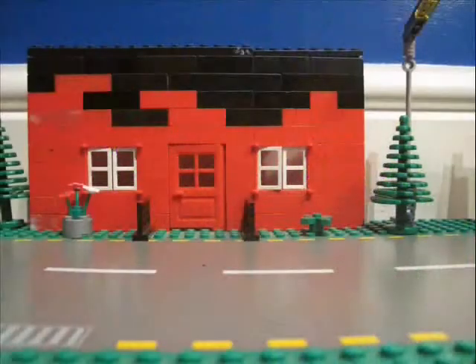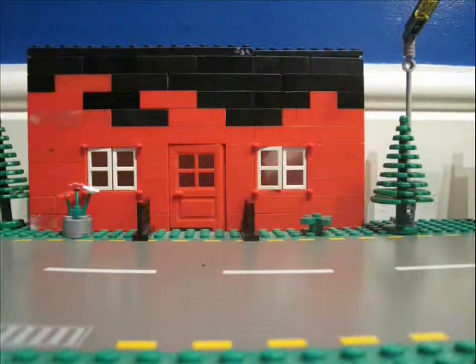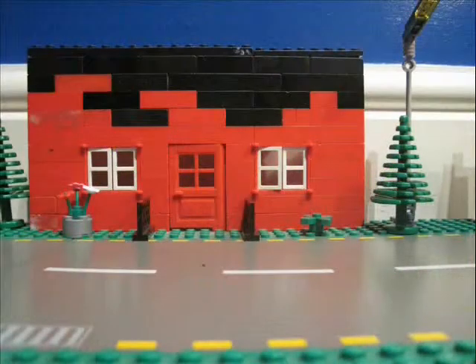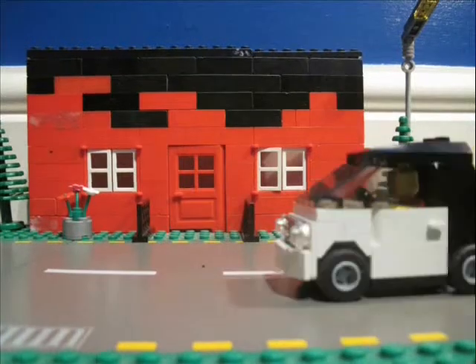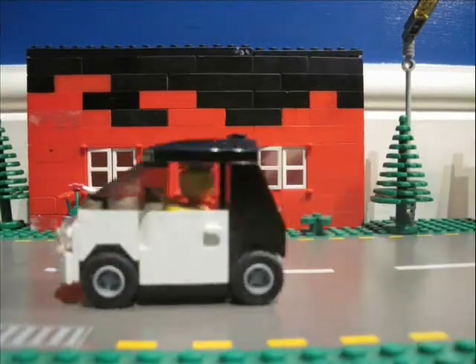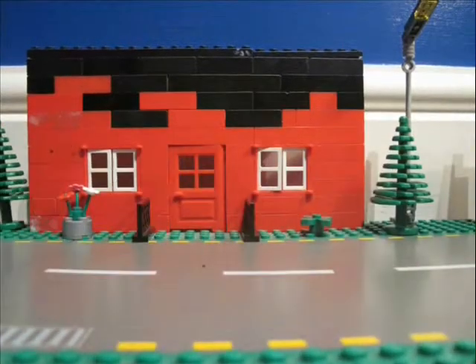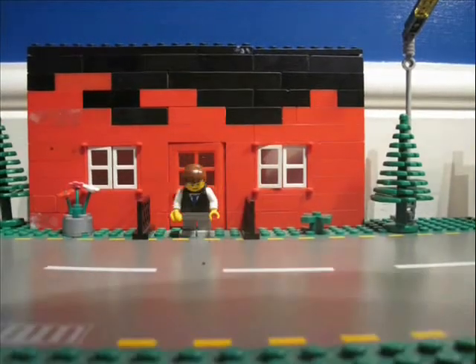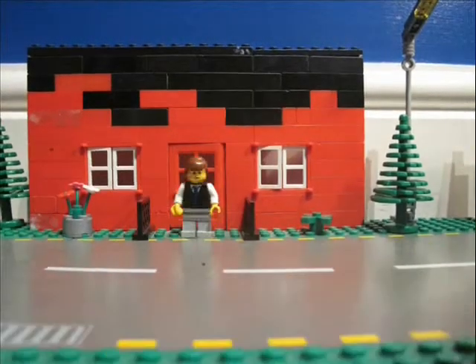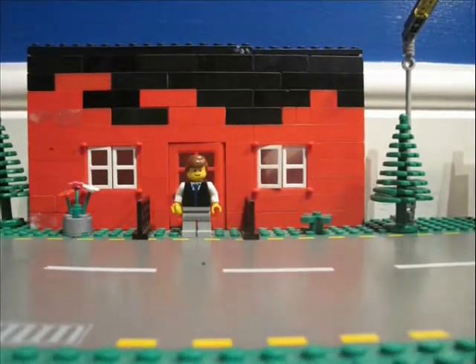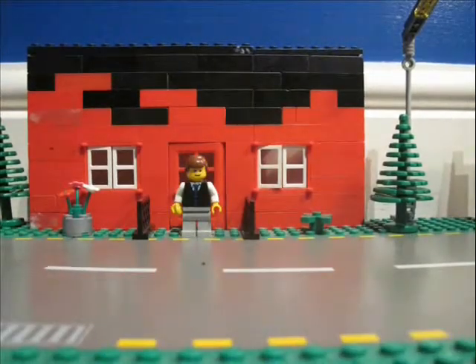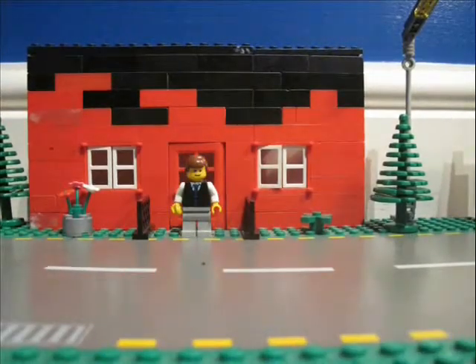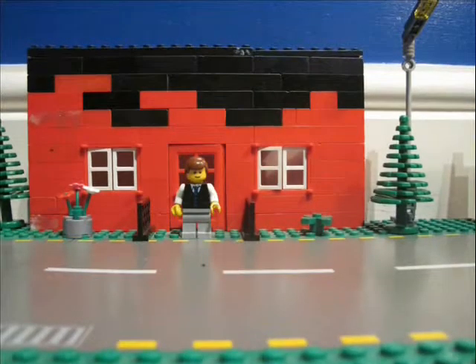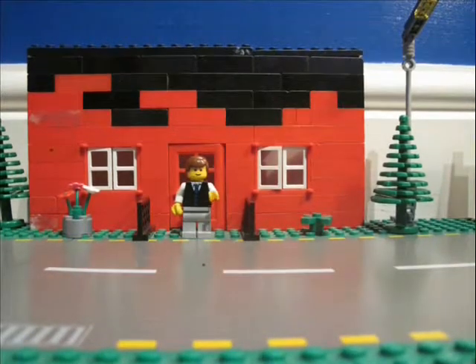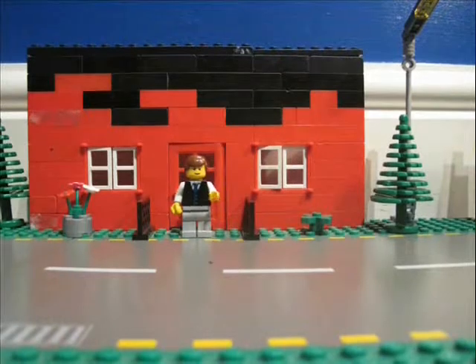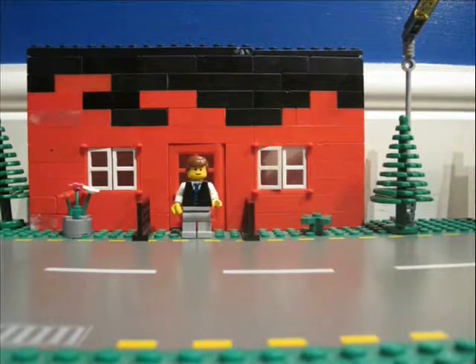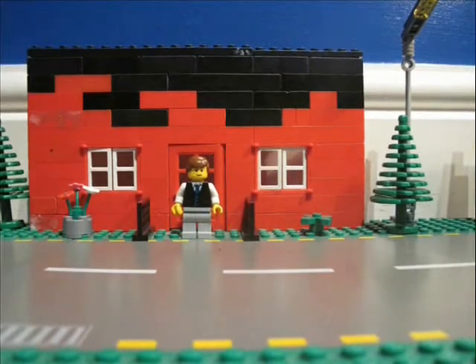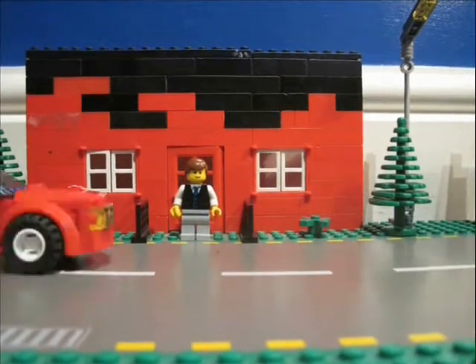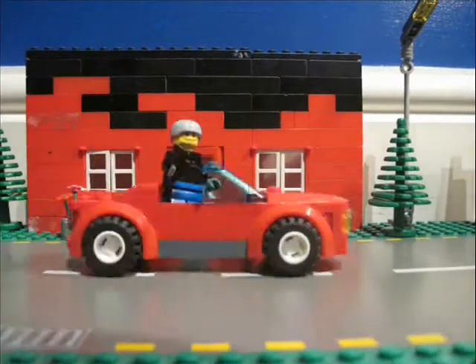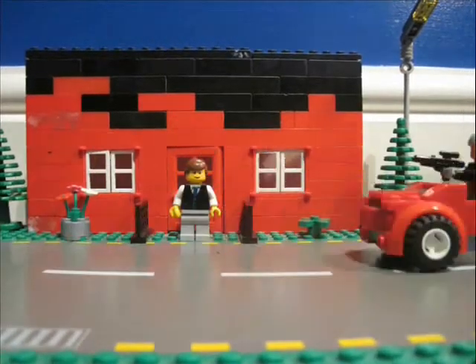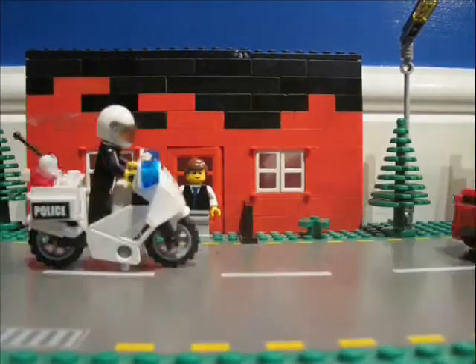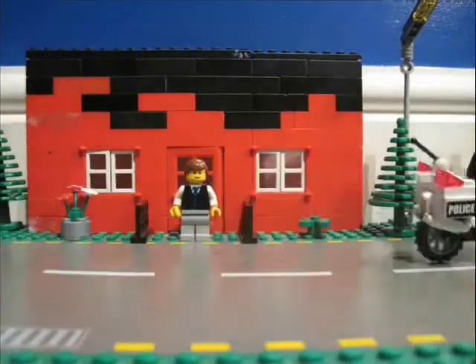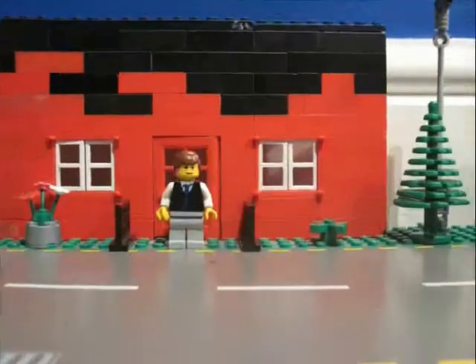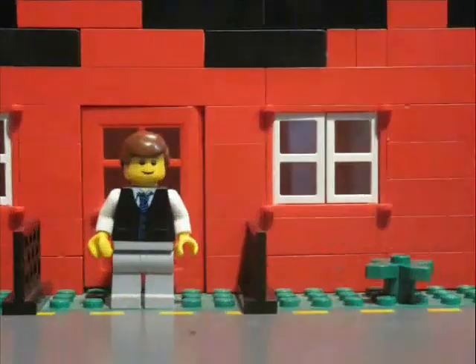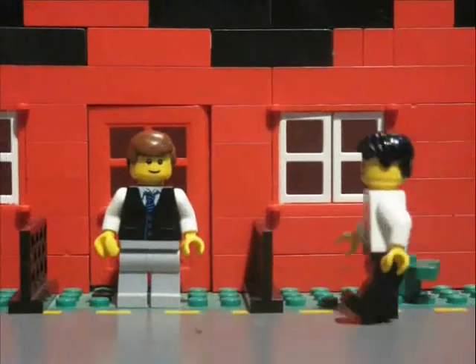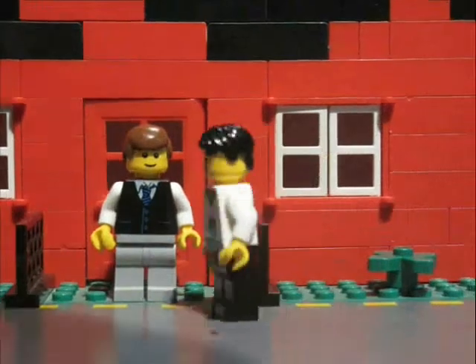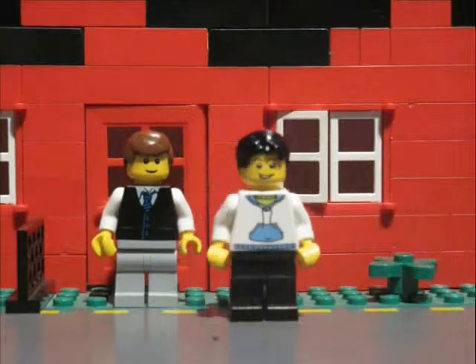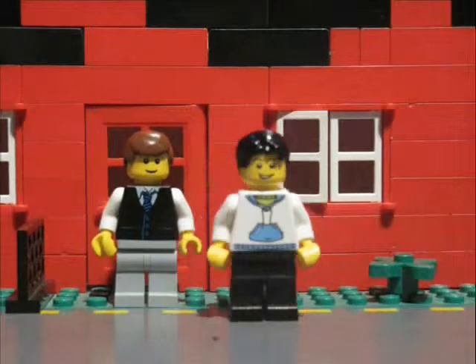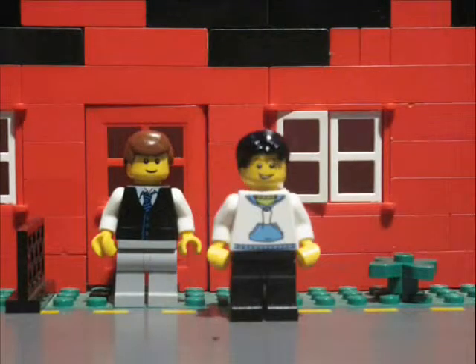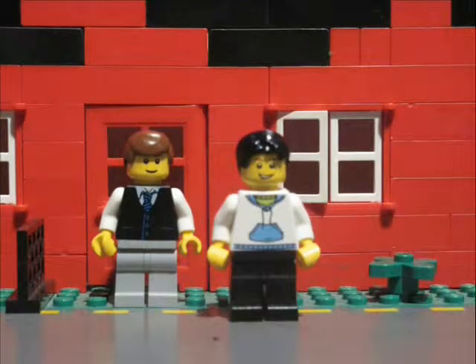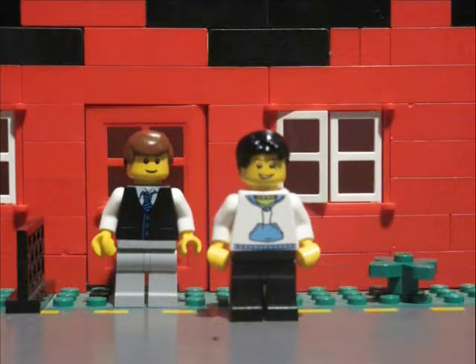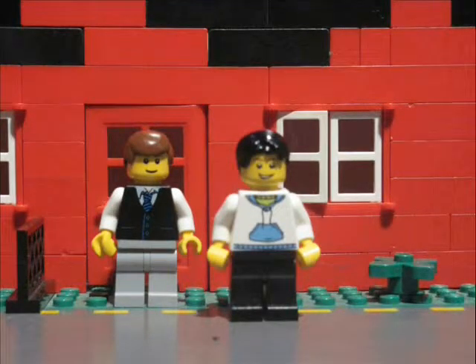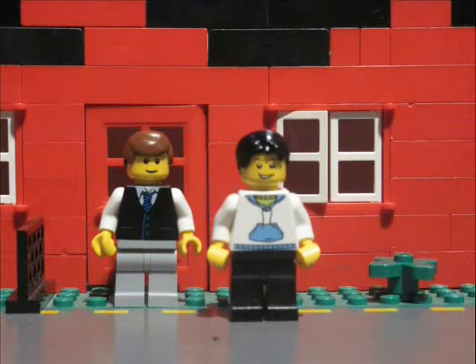I don't know him. So this is Bill. Say hello, Bill. Hello. He's going to be helping you with the animation. This is Bob and he hates Bill.